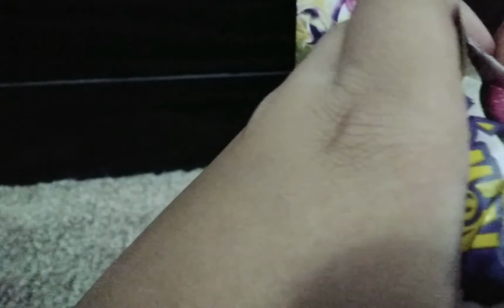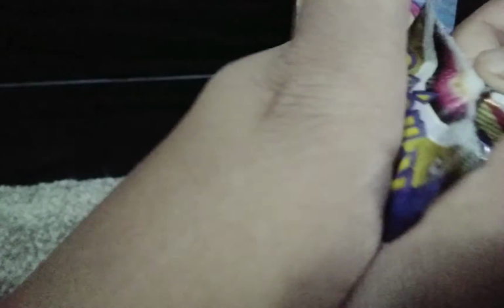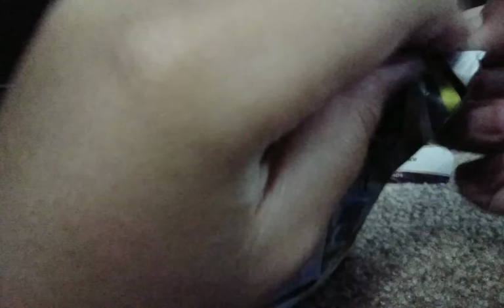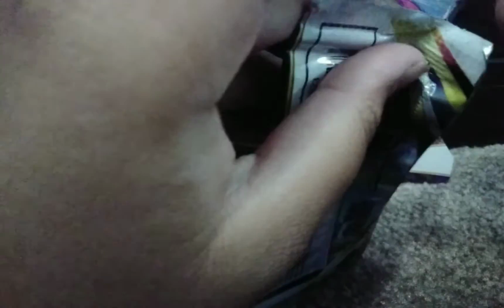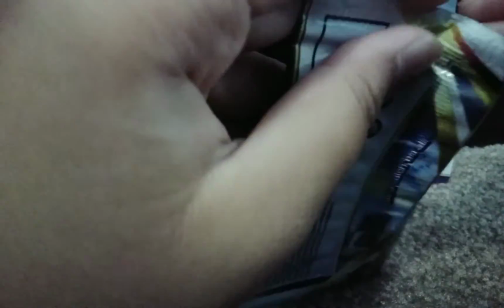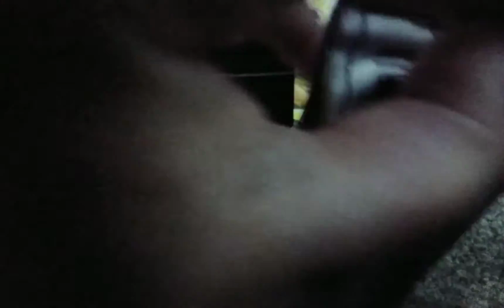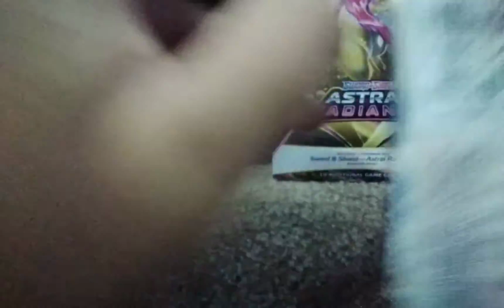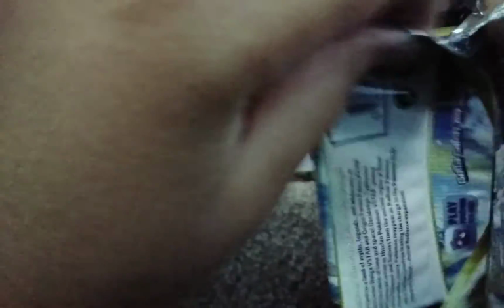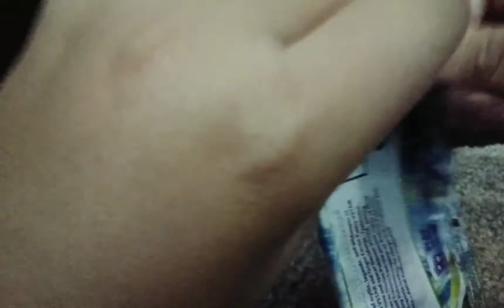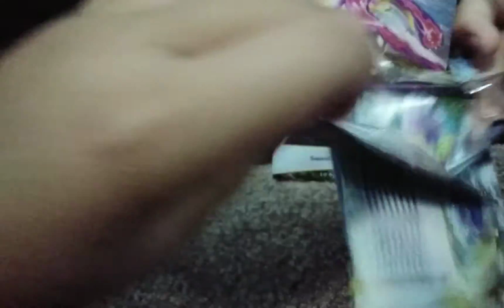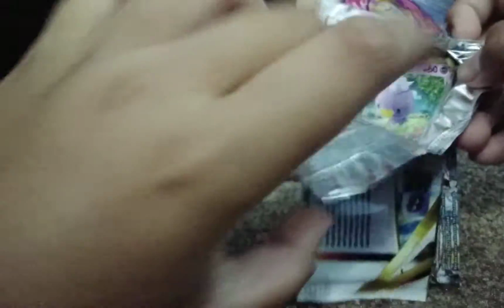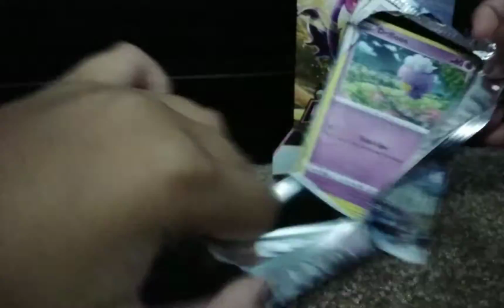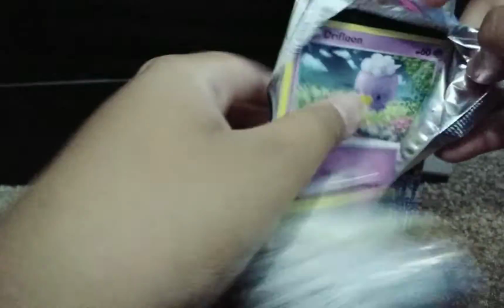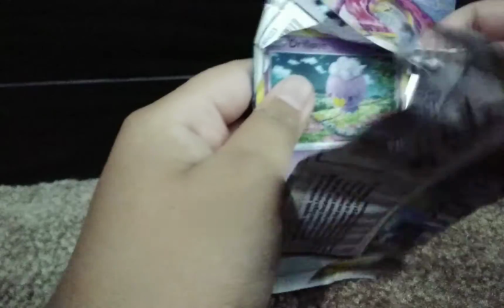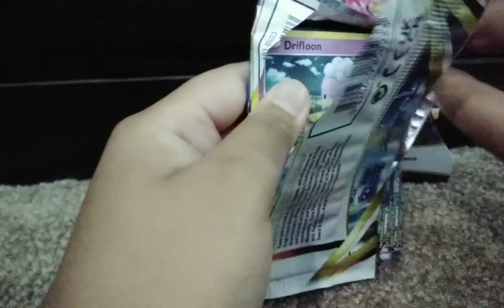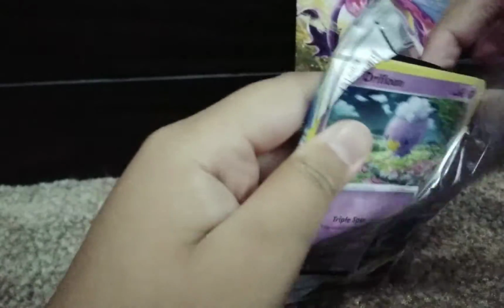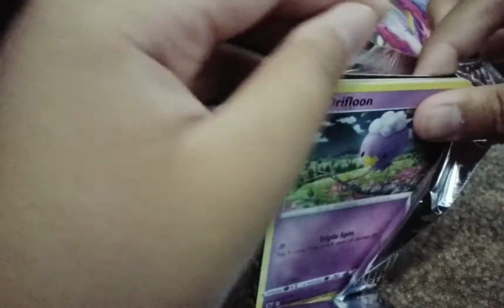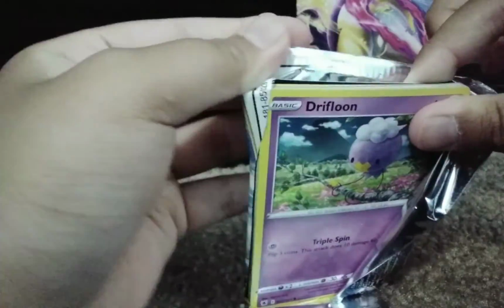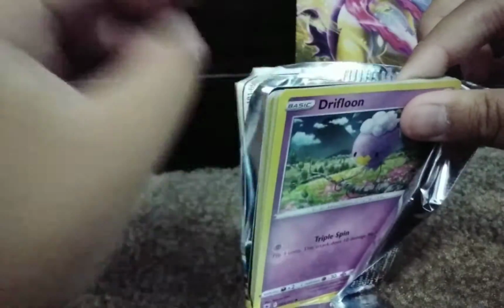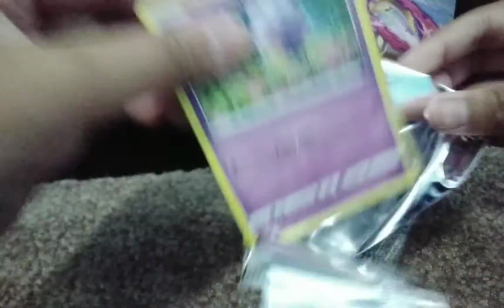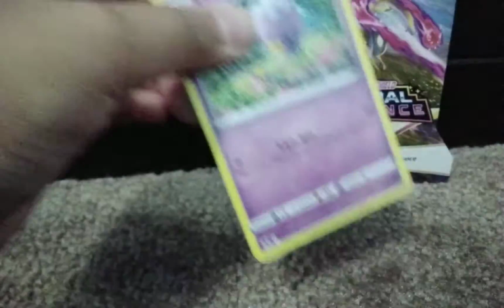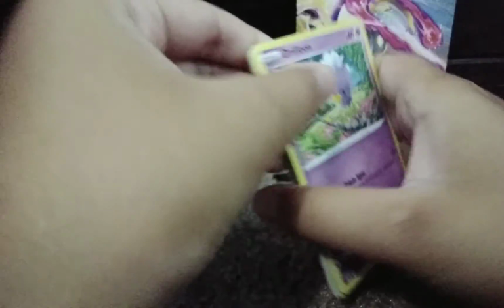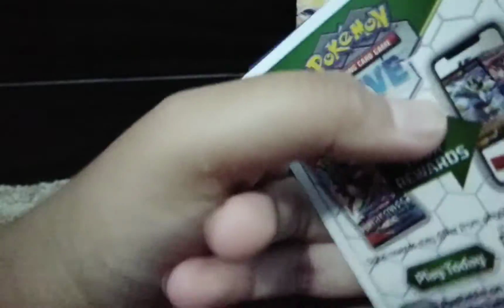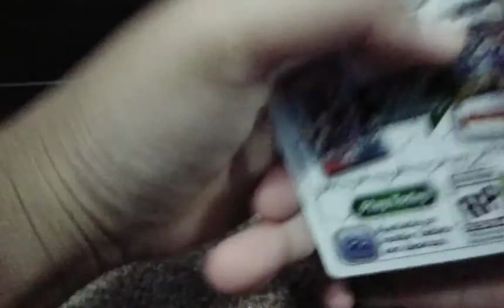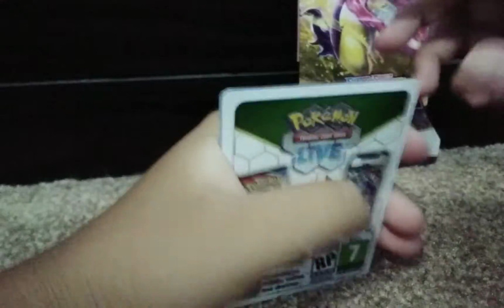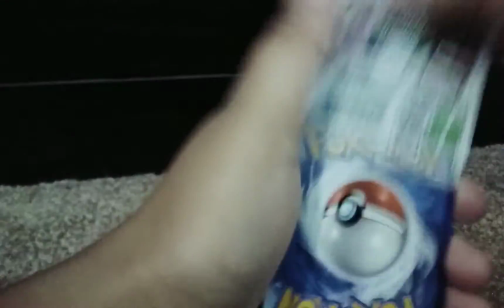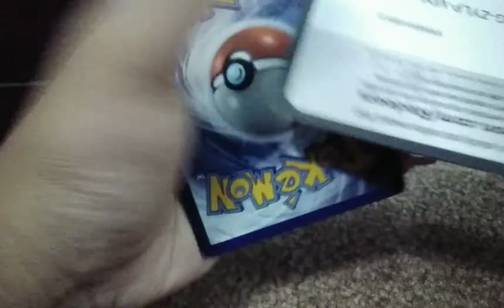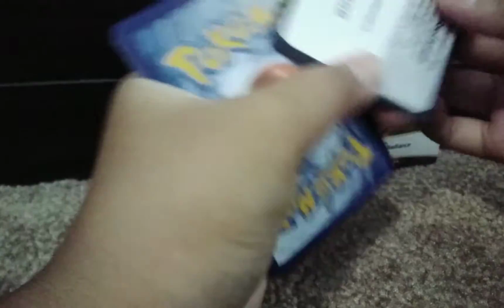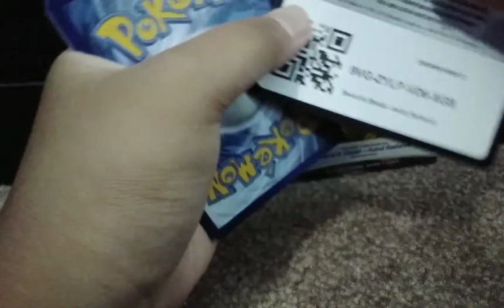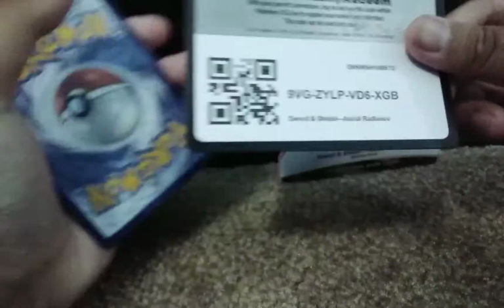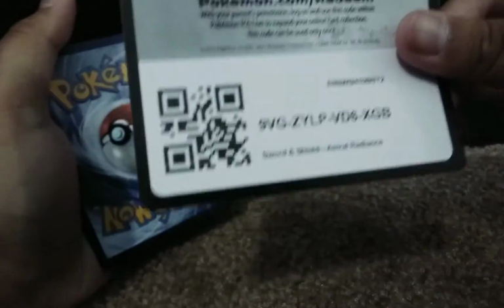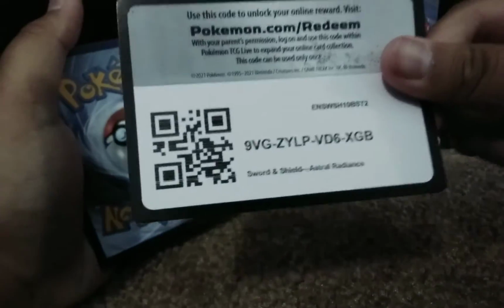Go ahead and open this pack right here. Got a white code card. Here we go — Astral Radiance.